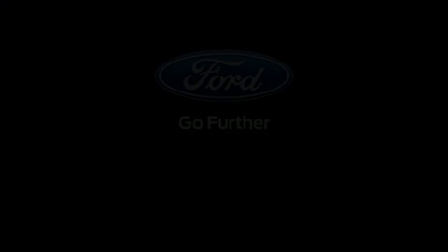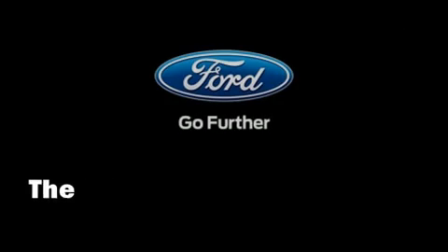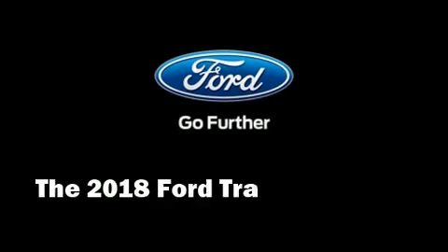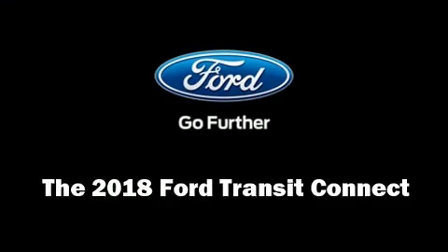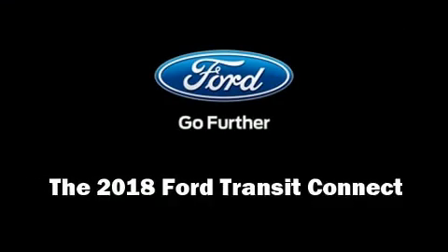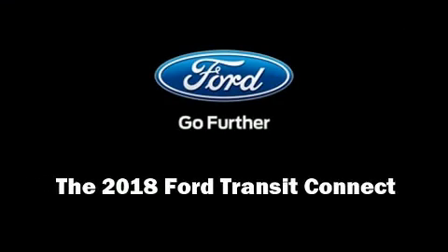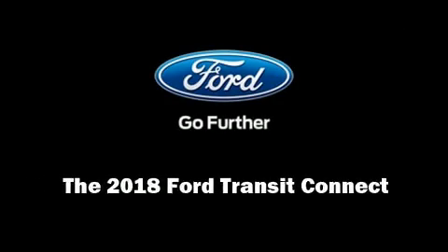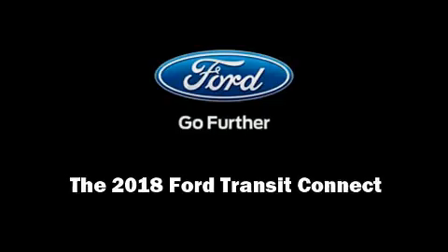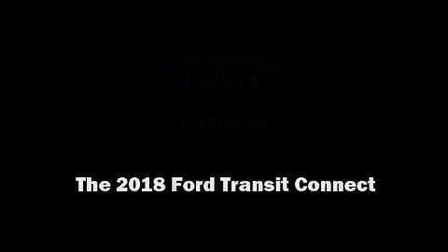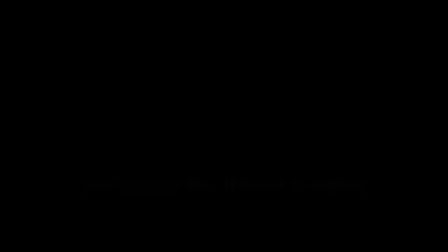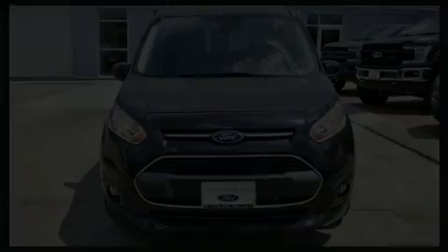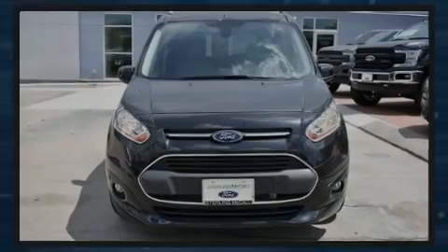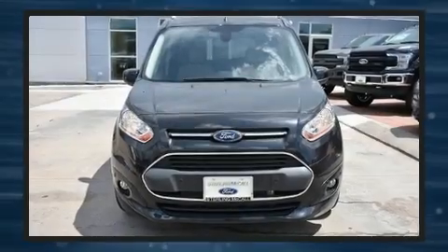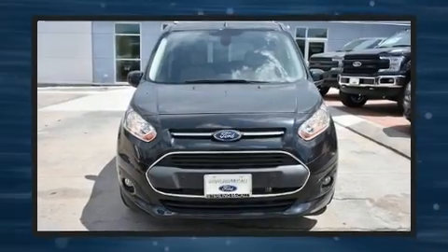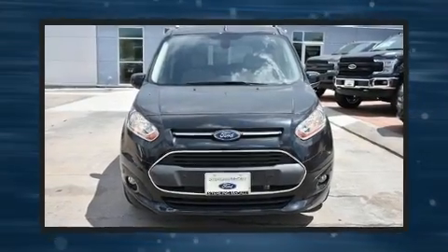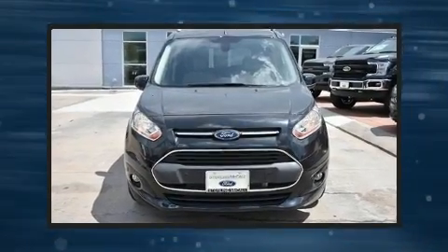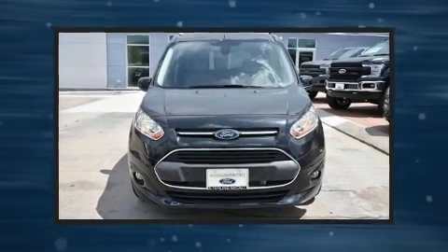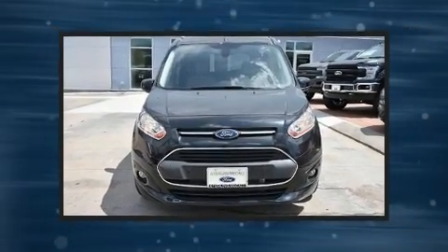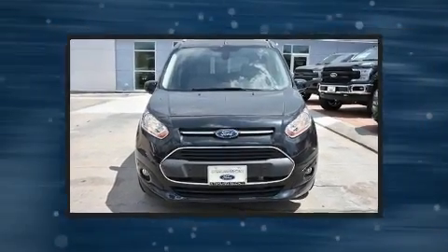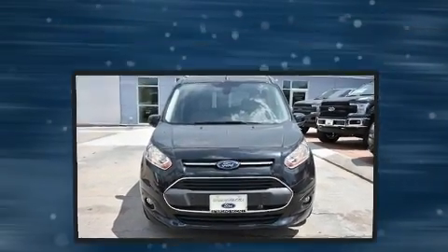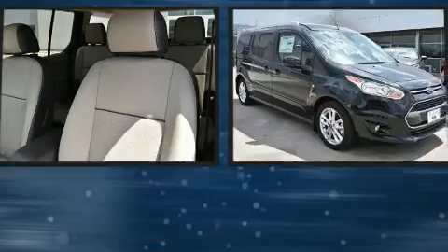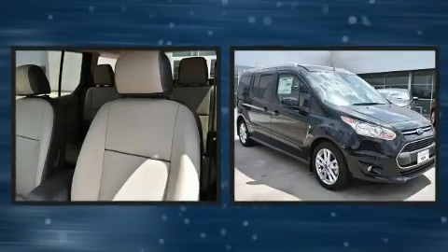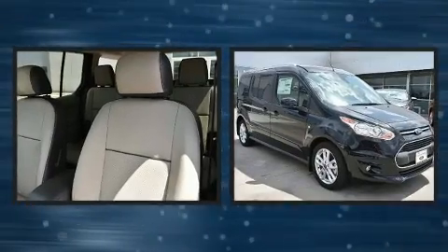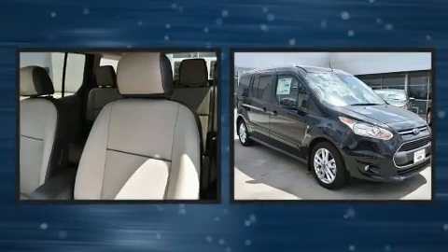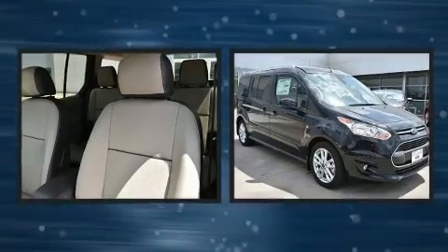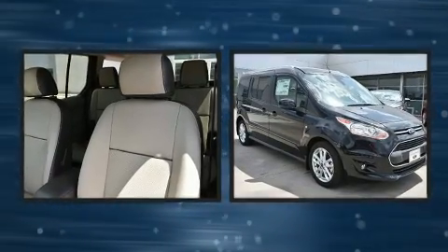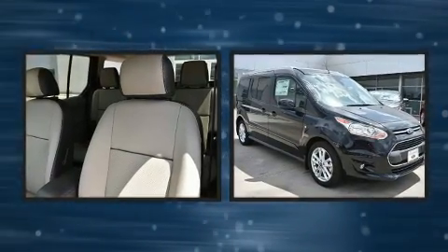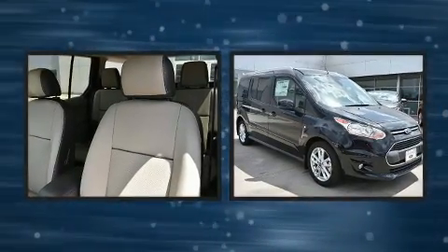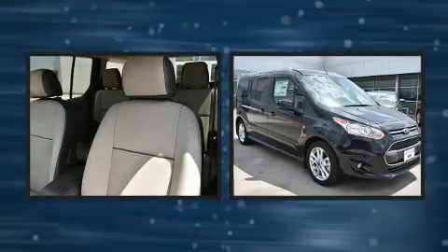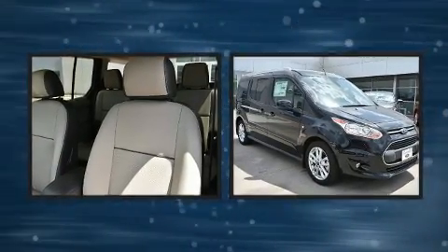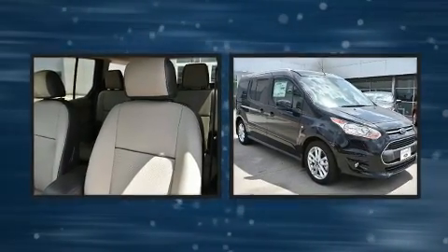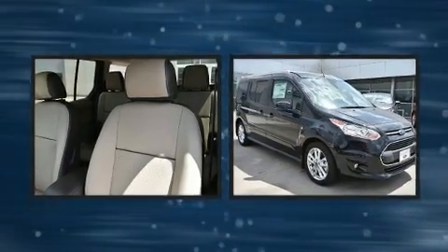Outstanding design defines the 2018 Ford Transit Connect. It features a front-wheel drive platform, an automatic transmission, and a 2.5-liter four-cylinder engine.